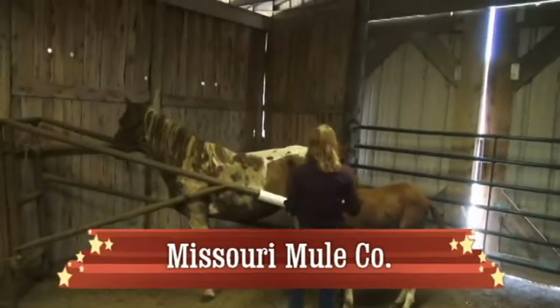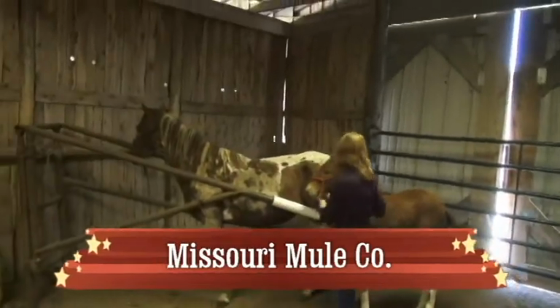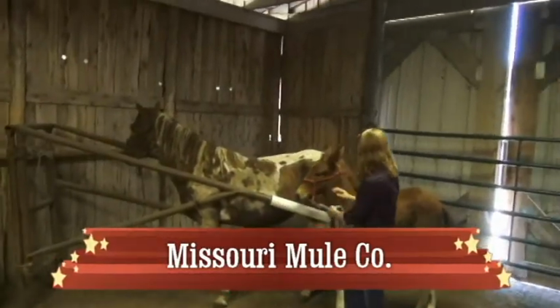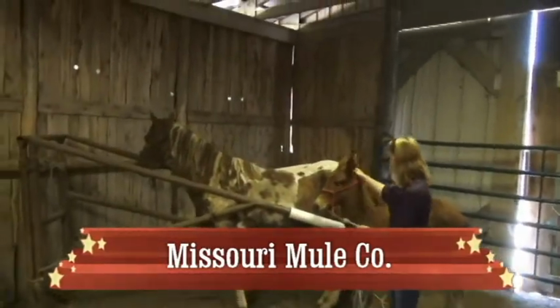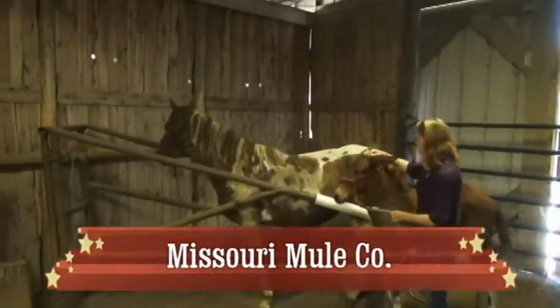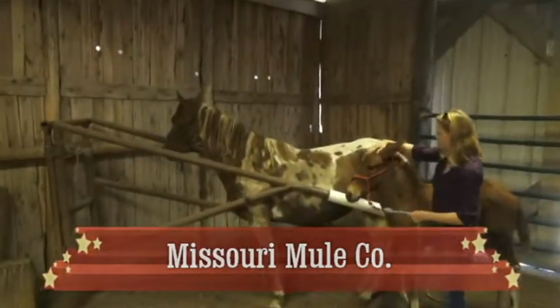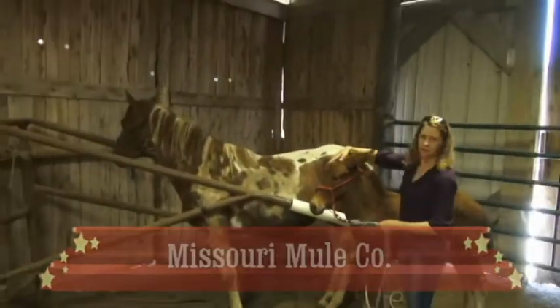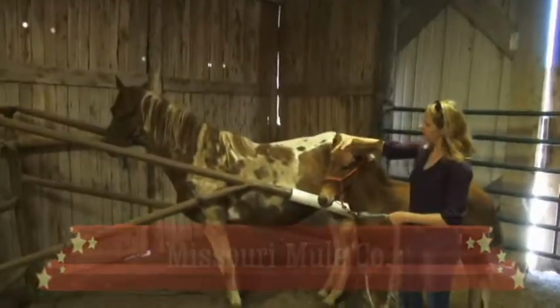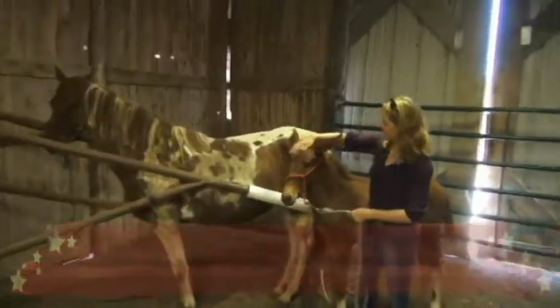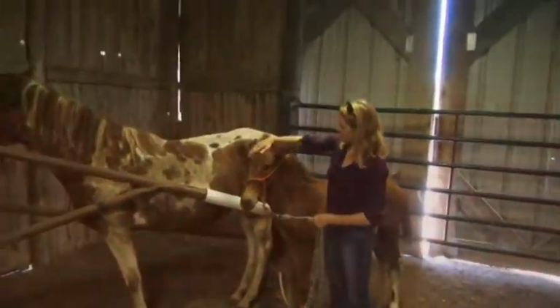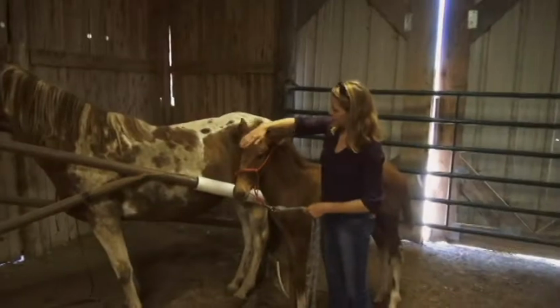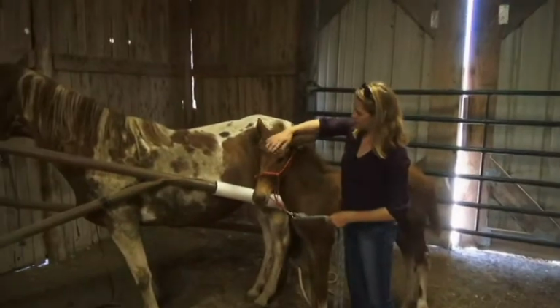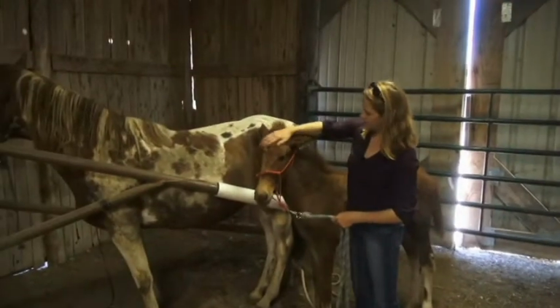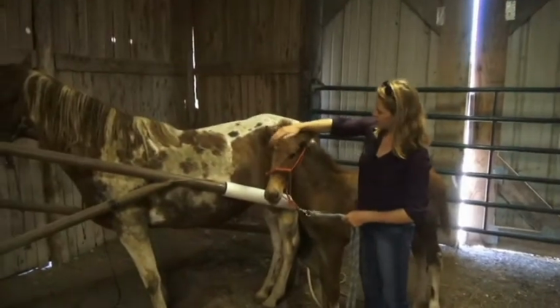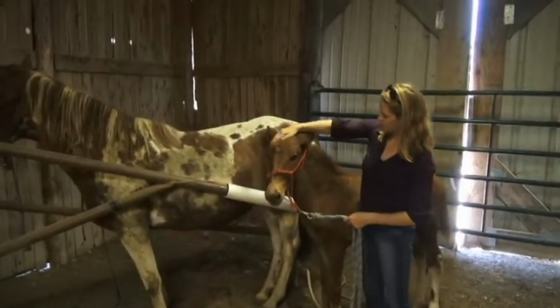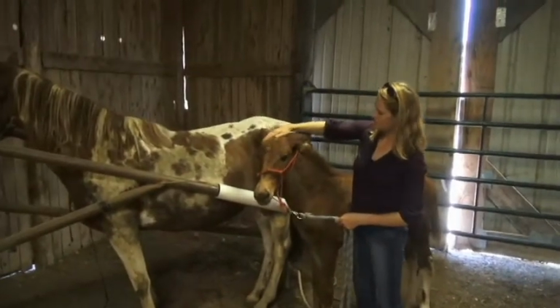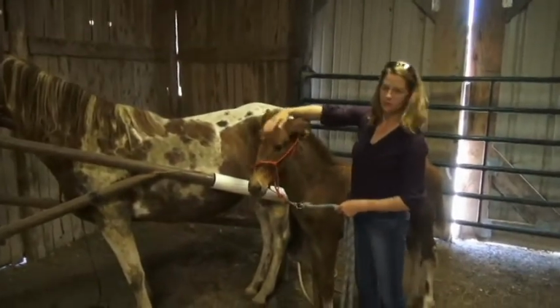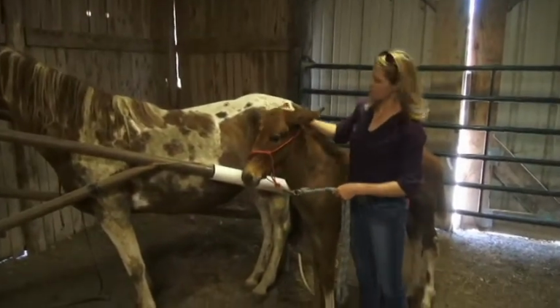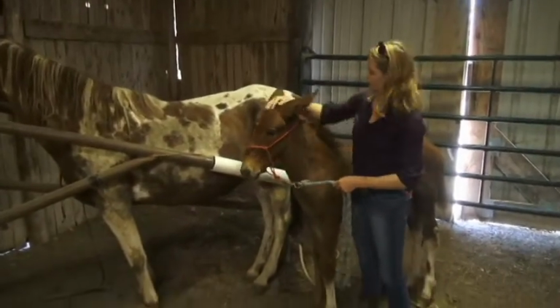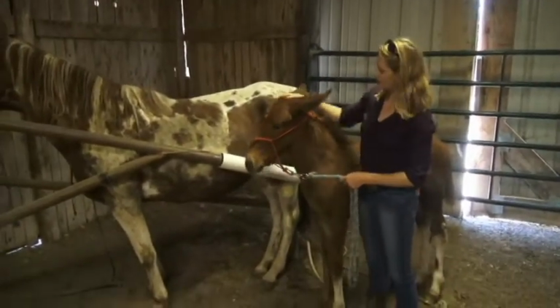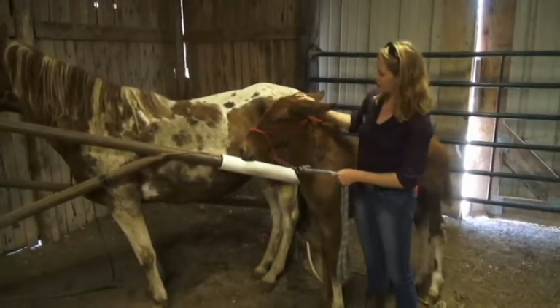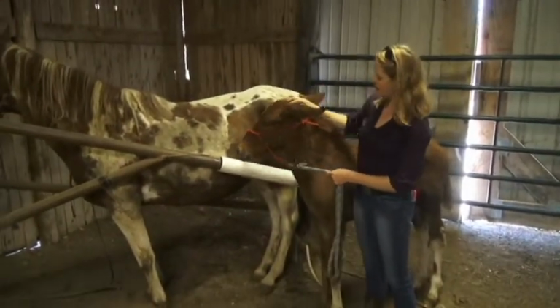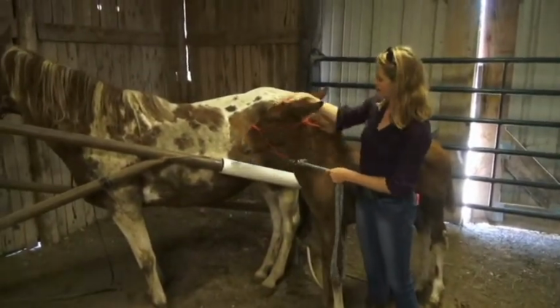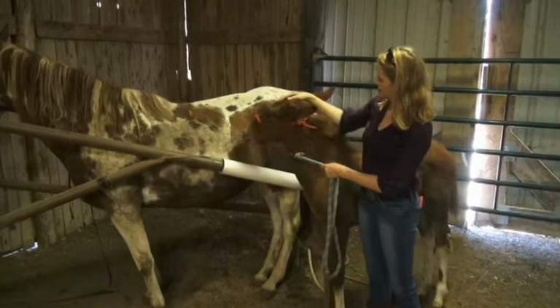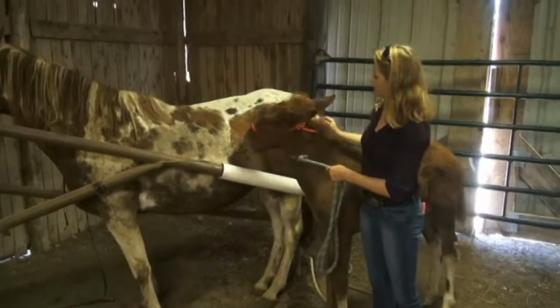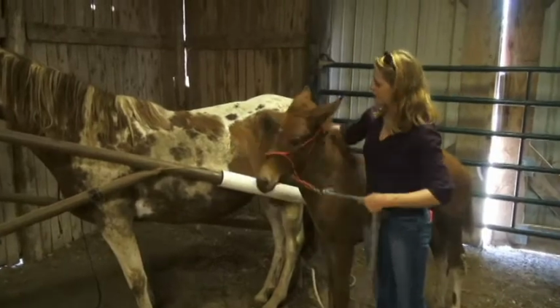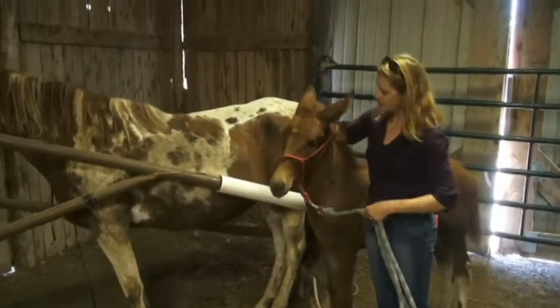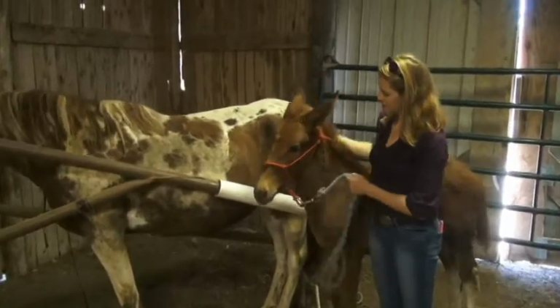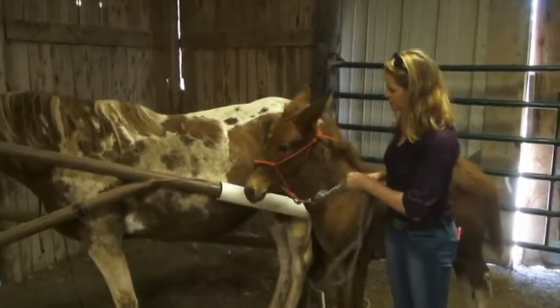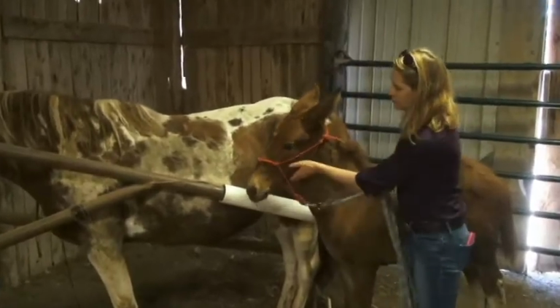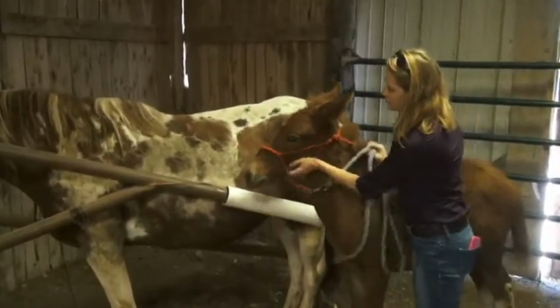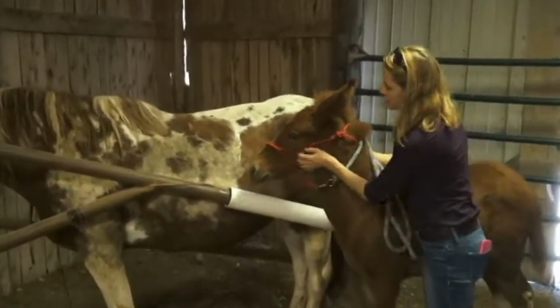He's getting a little better about his head being messed with. He's not fighting it as much. Before, he really shied his head away and didn't want anybody touching his head, so he's gotten a lot better about it.